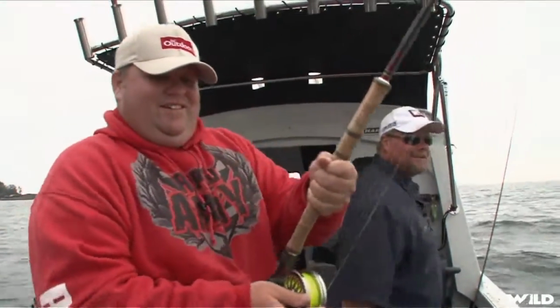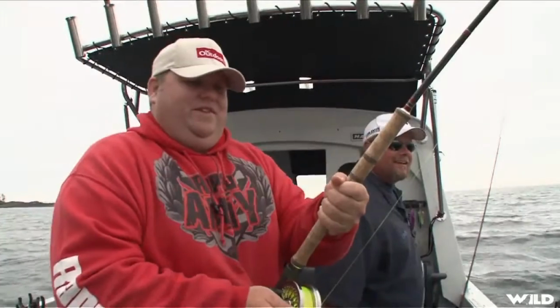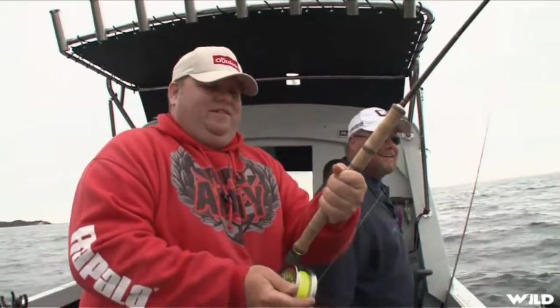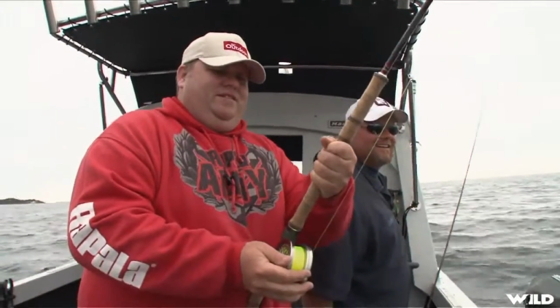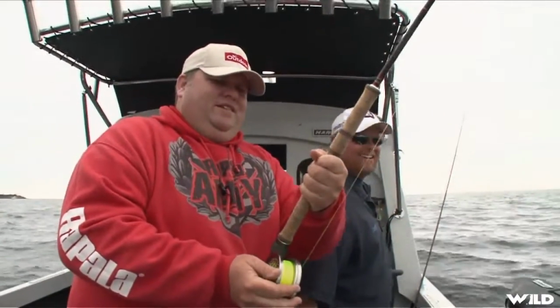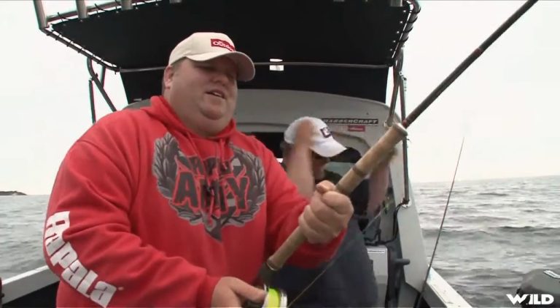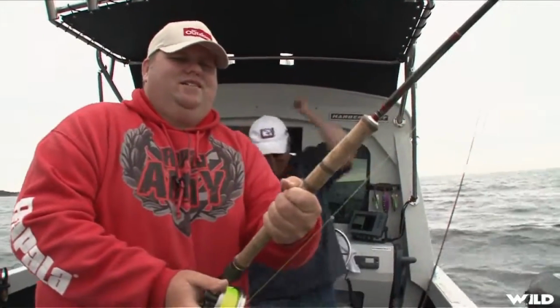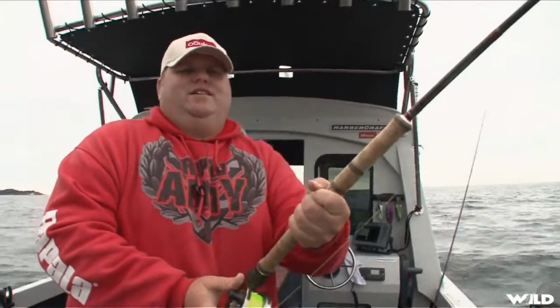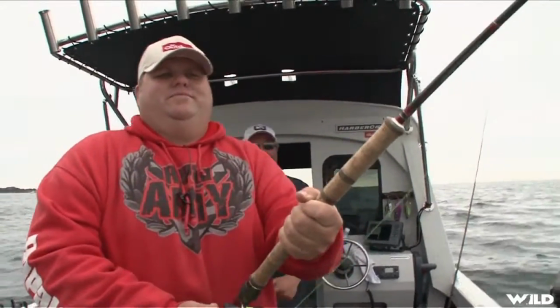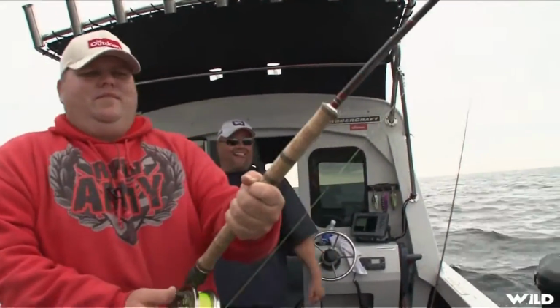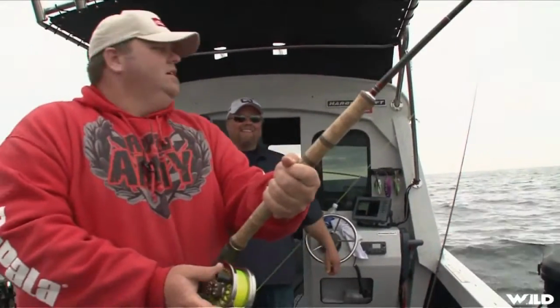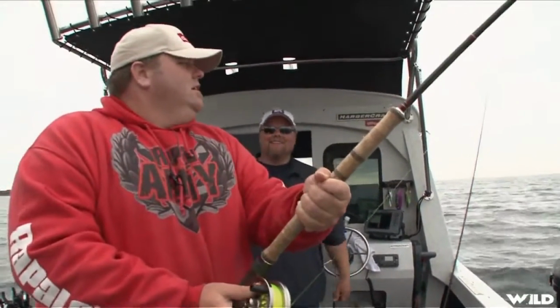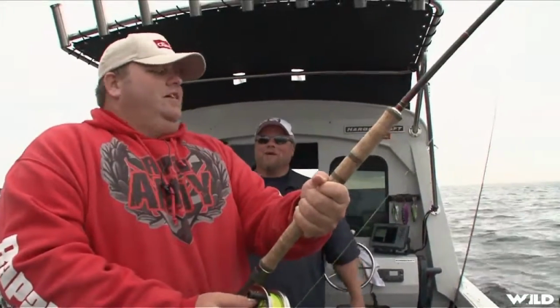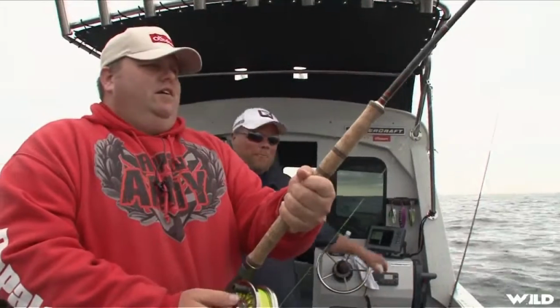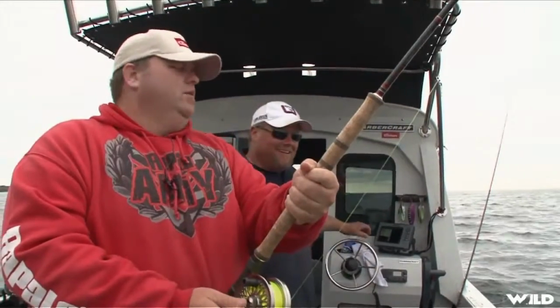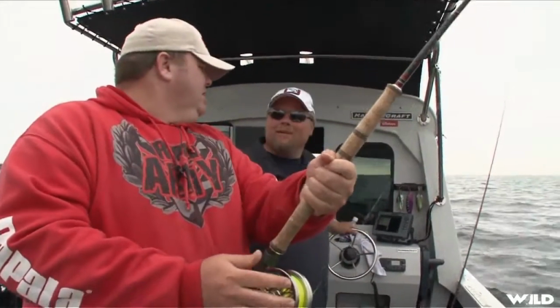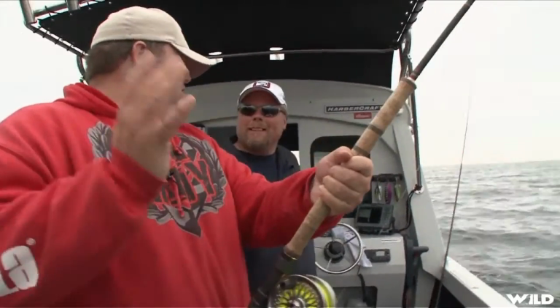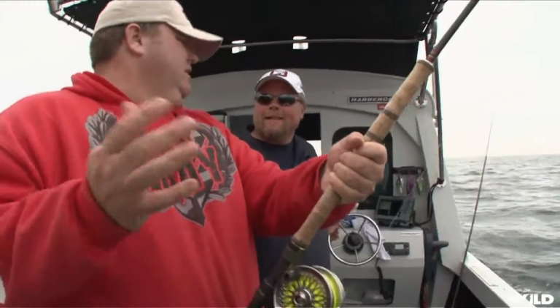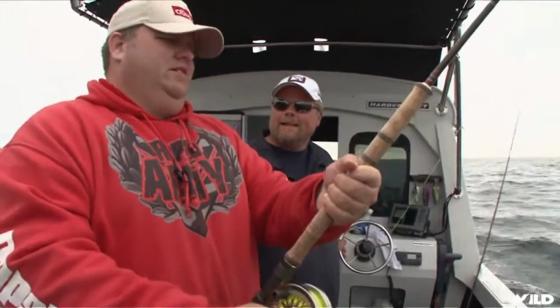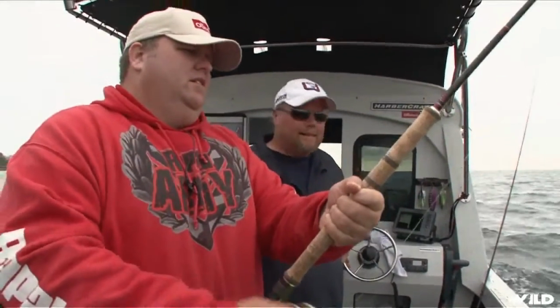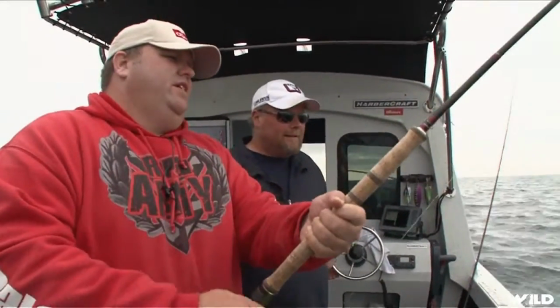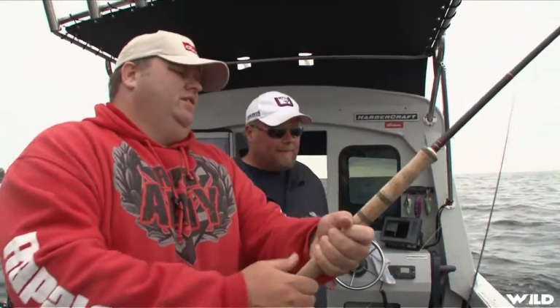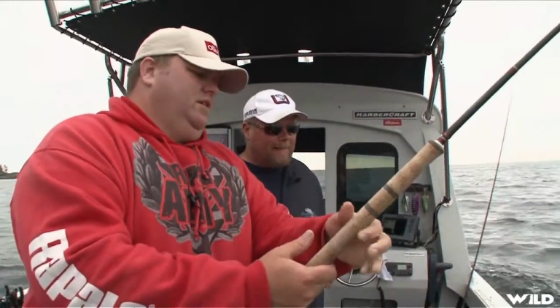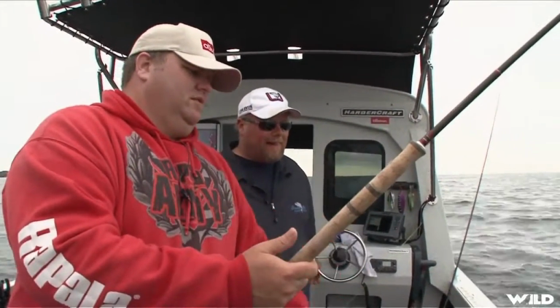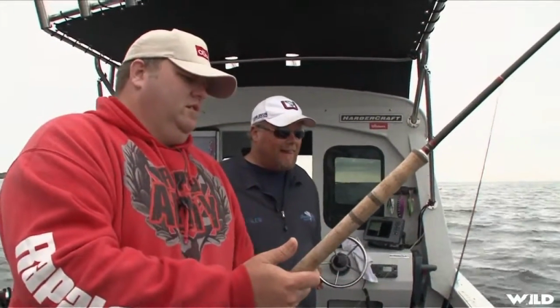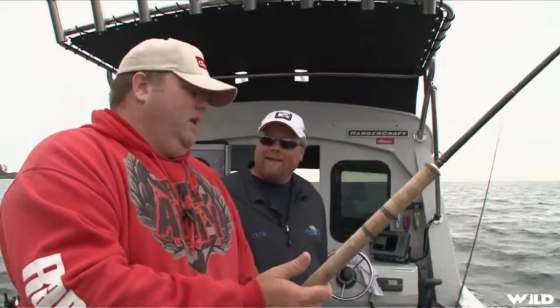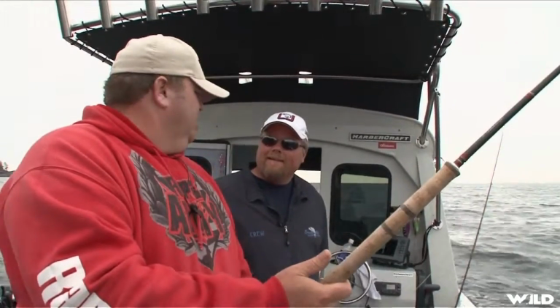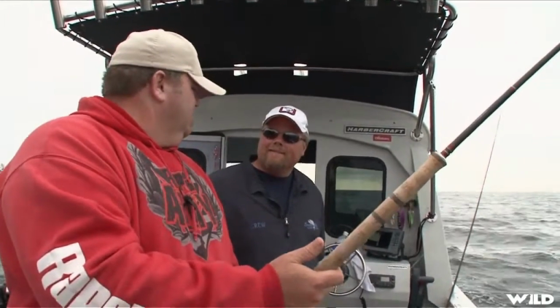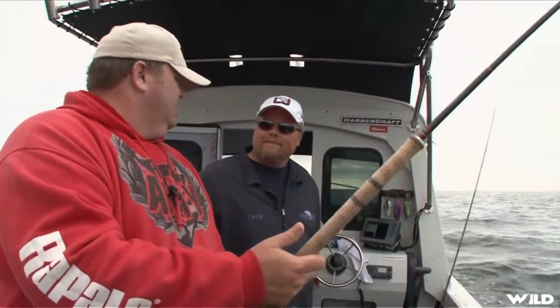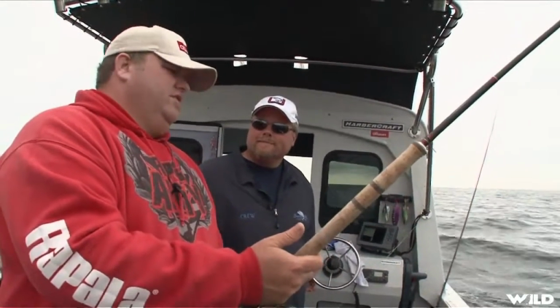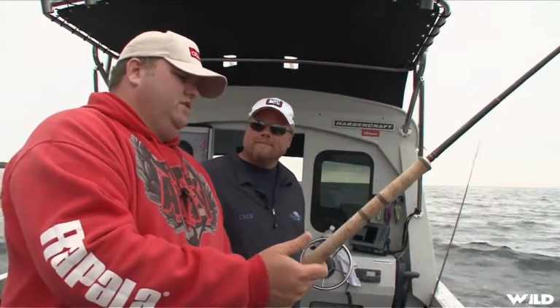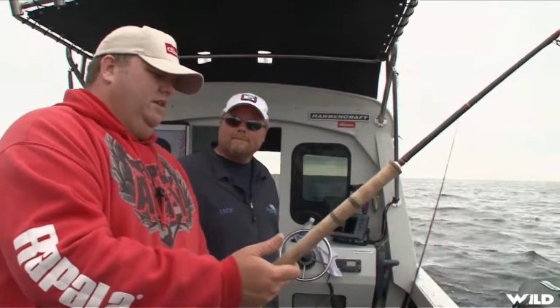That's a good fight though. Right on. You know what though? Let's release this one anyway because we've got some halibut in the boat still. I think that's enough for us to deal with later.